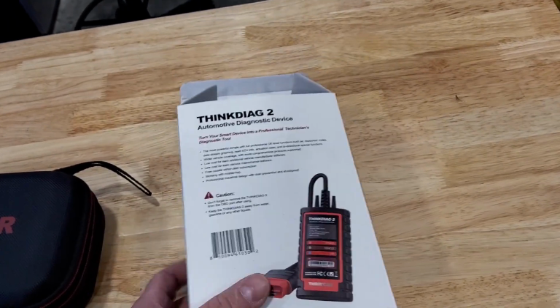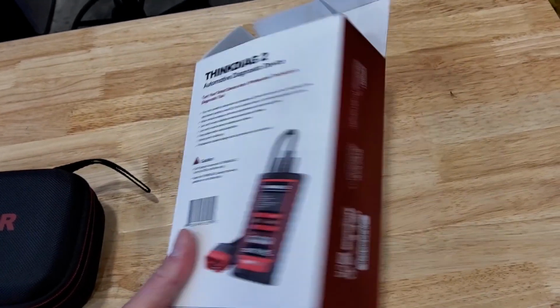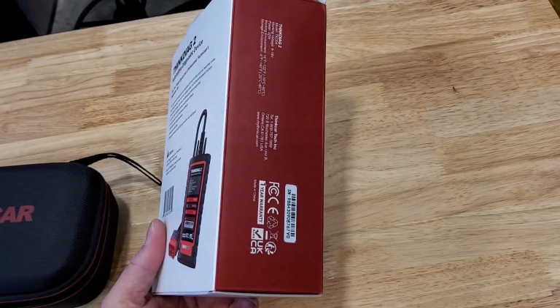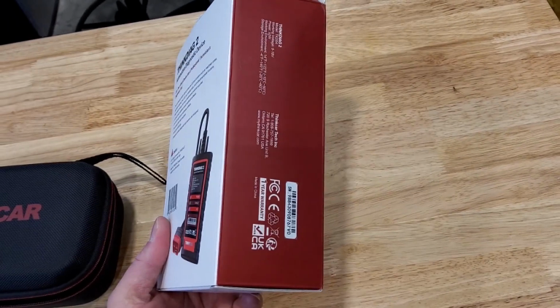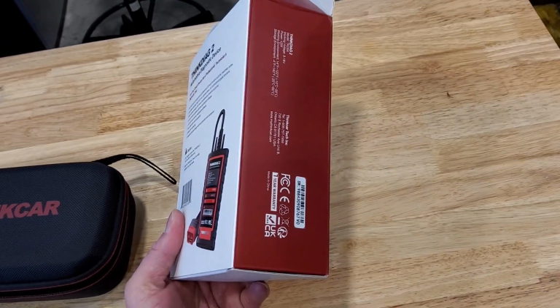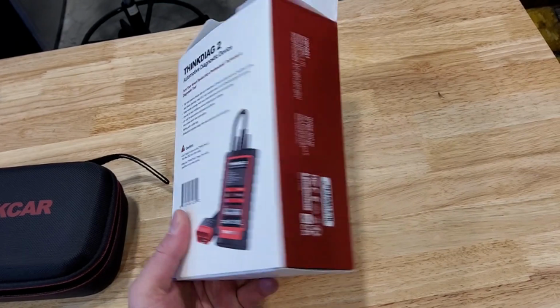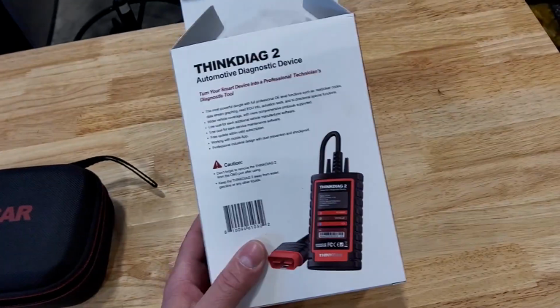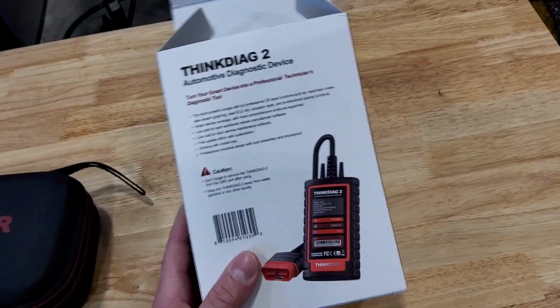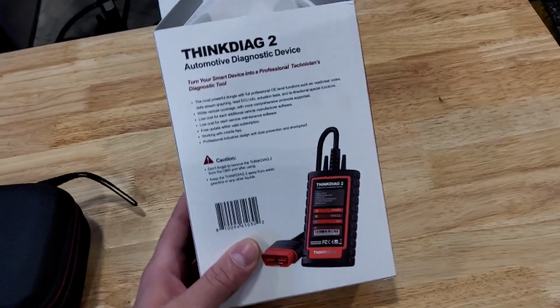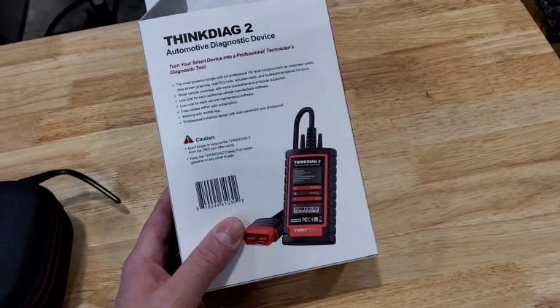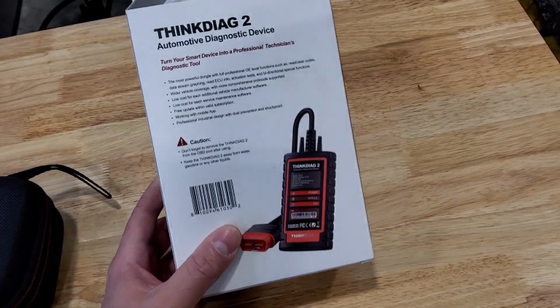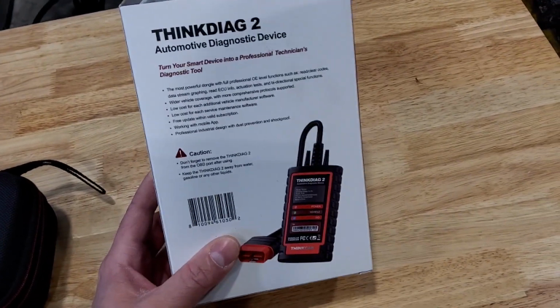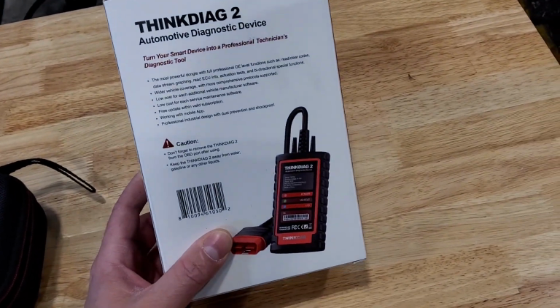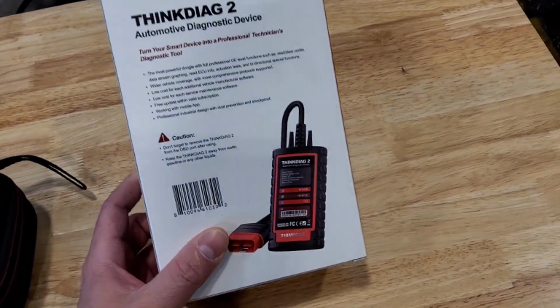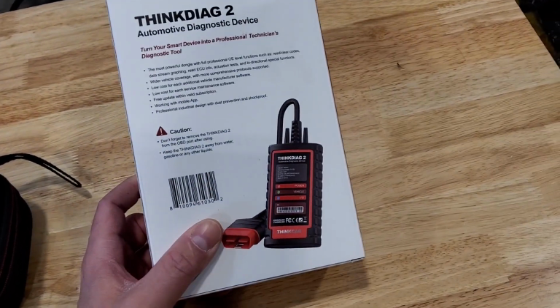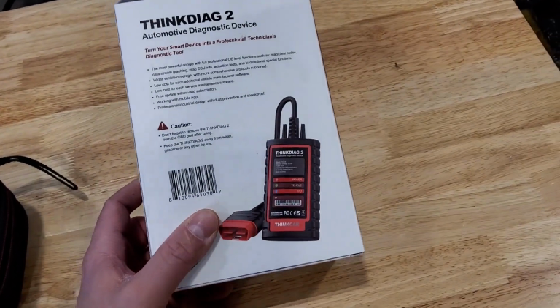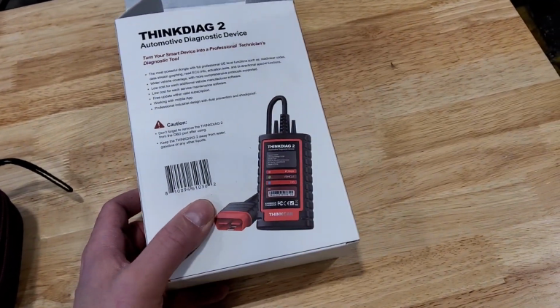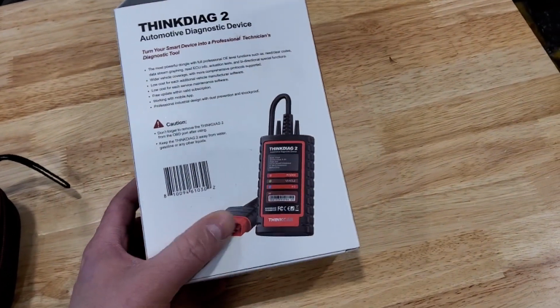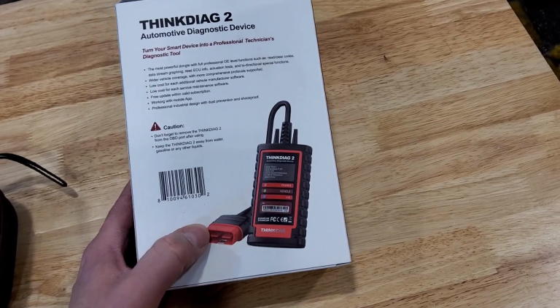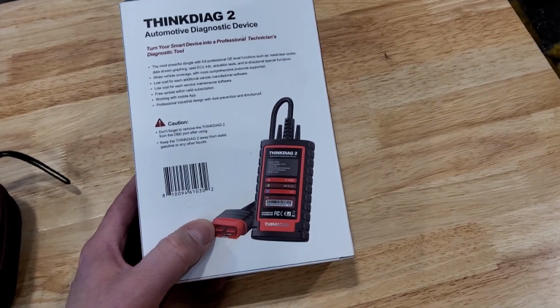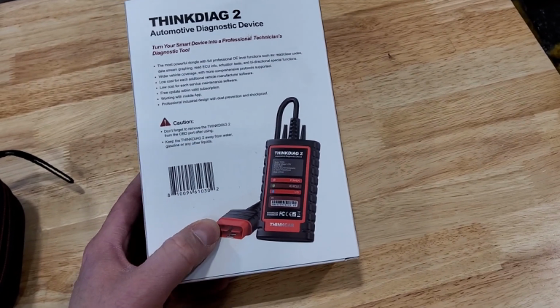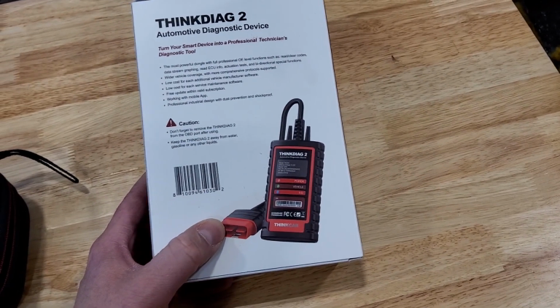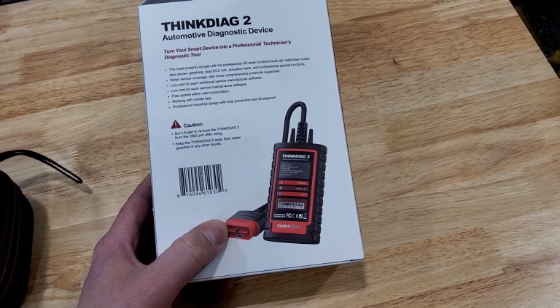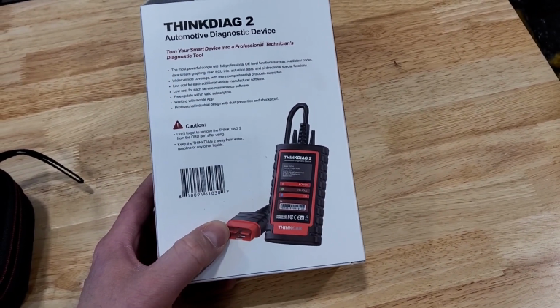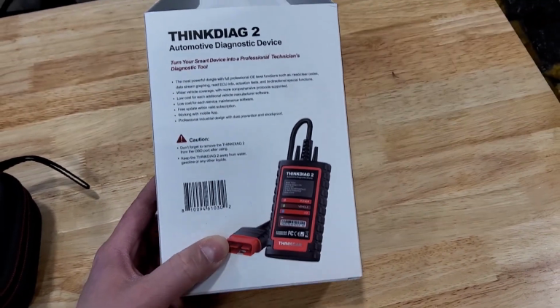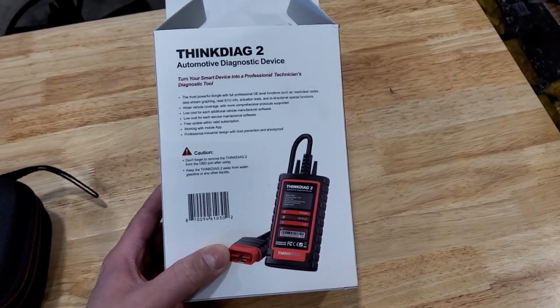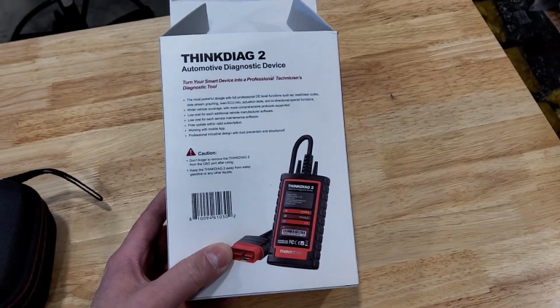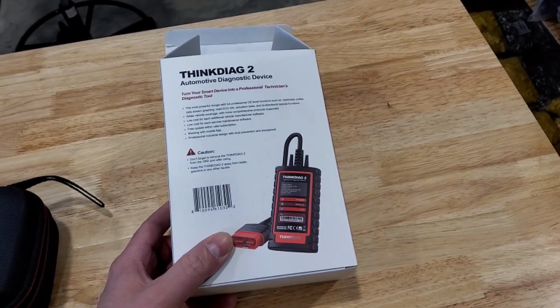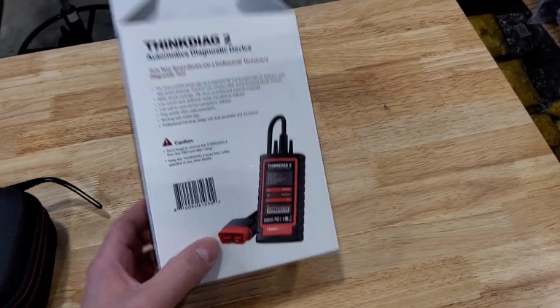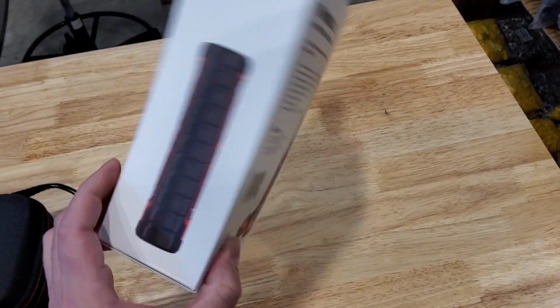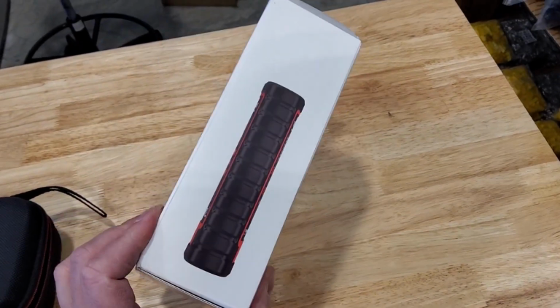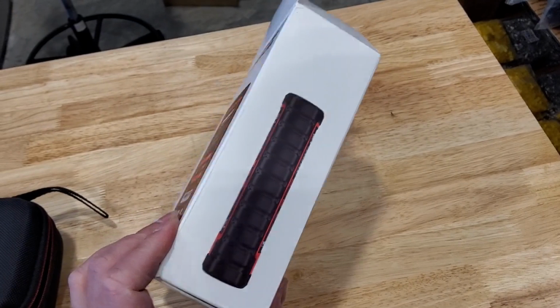It's not one of the small Bluetooth scanners that you would leave plugged into your OBD port. It's a fairly large dongle with a cable. It works with an app on your mobile phone, Android or iOS.